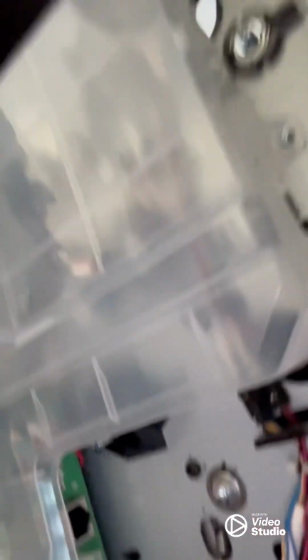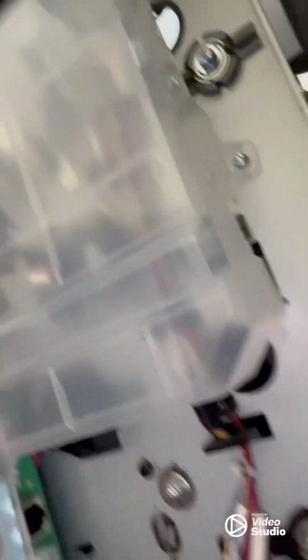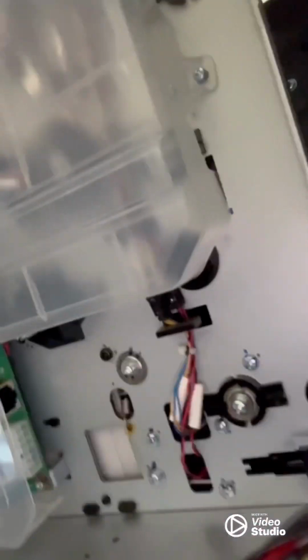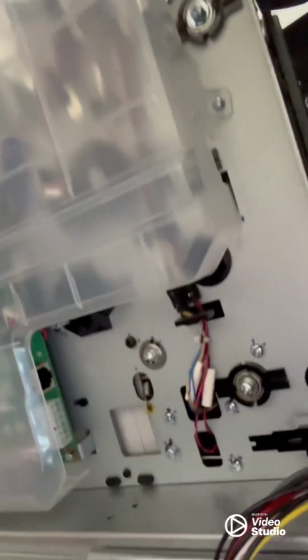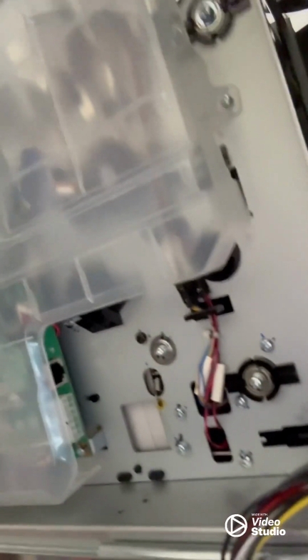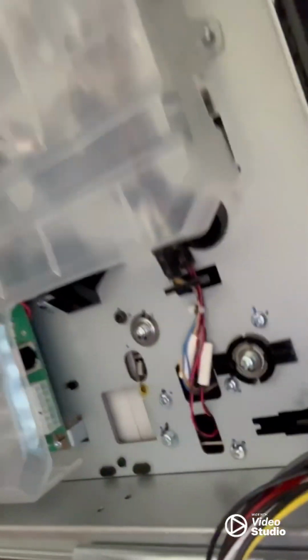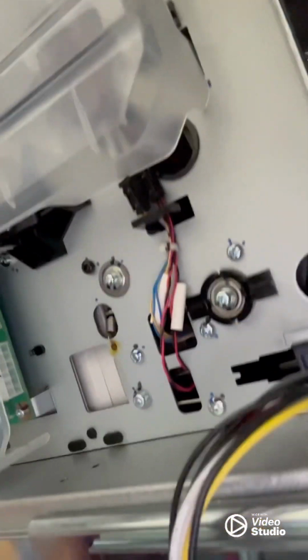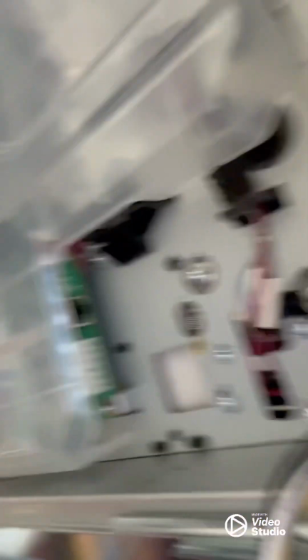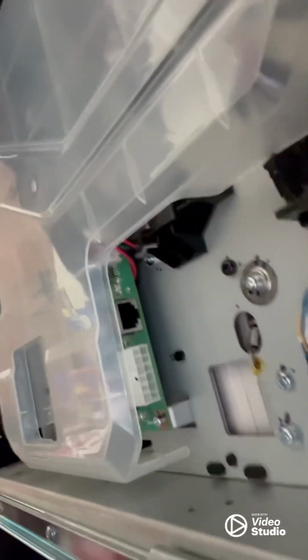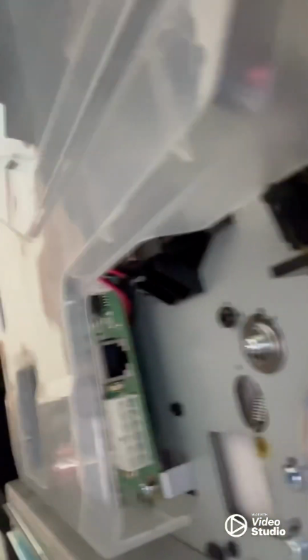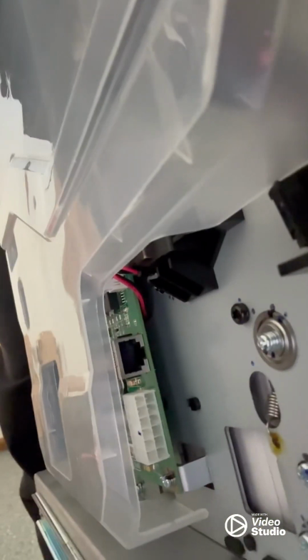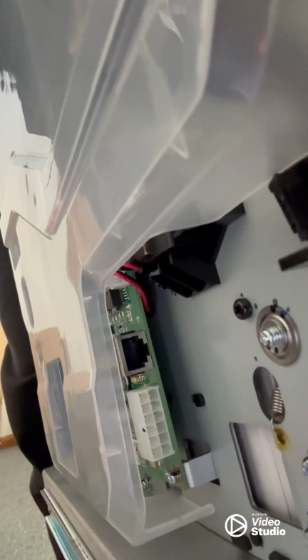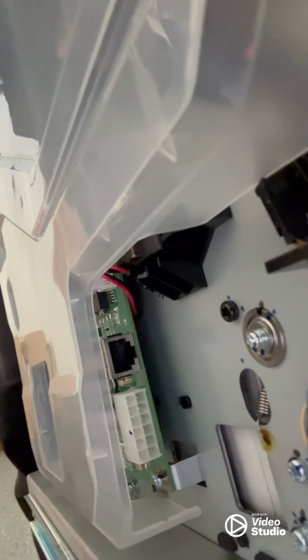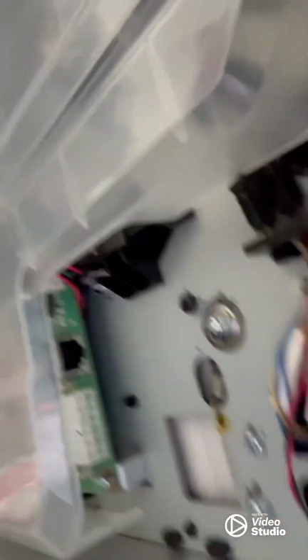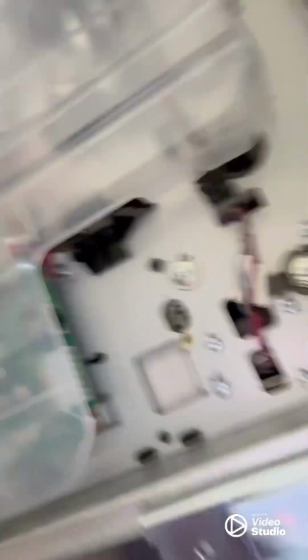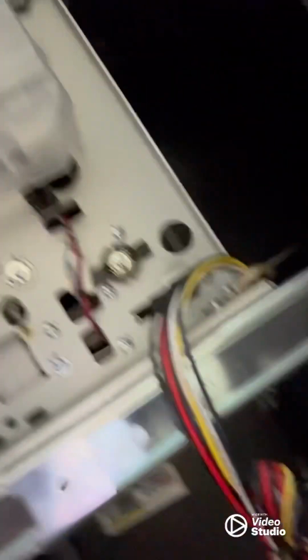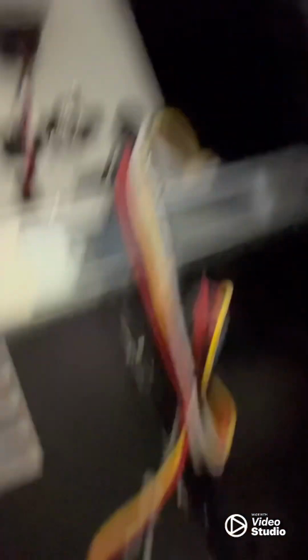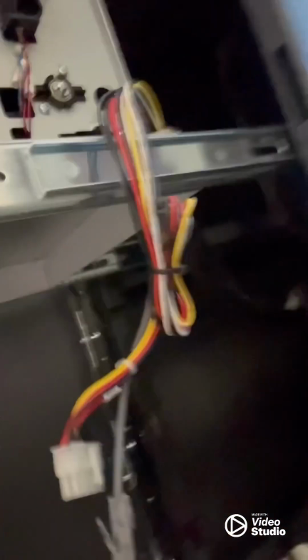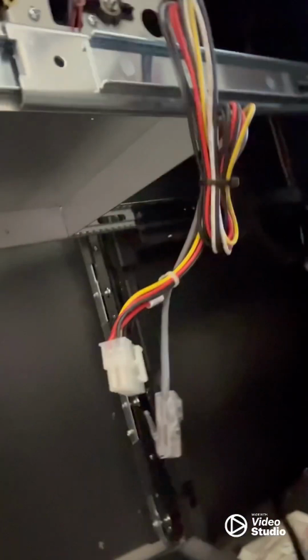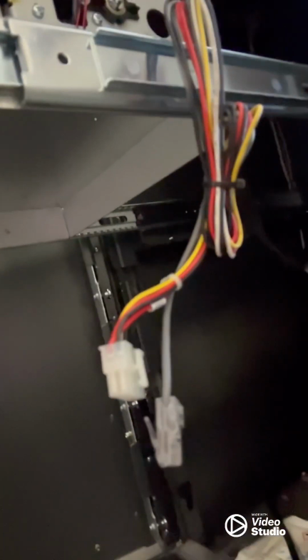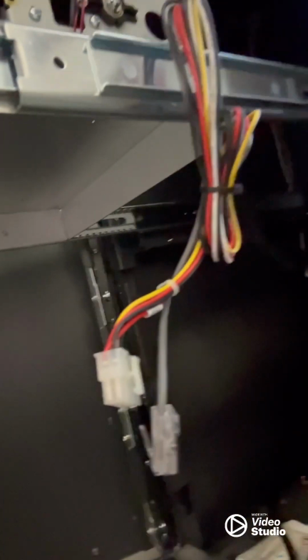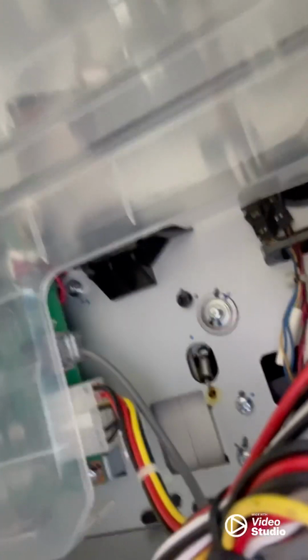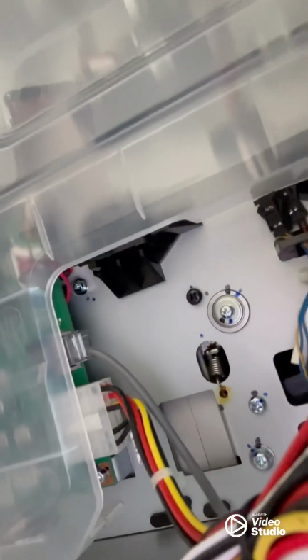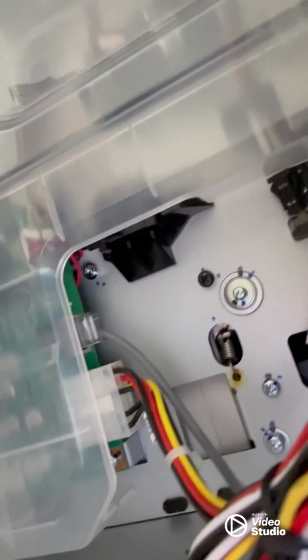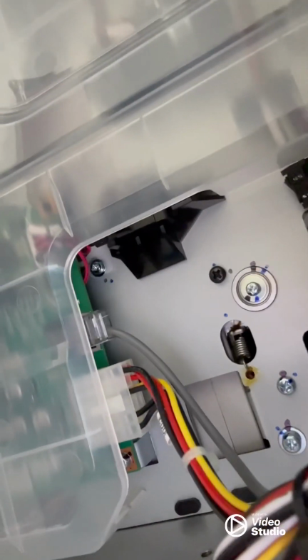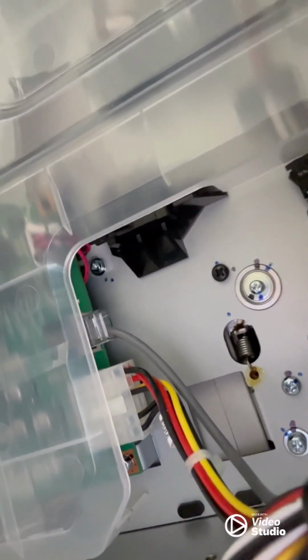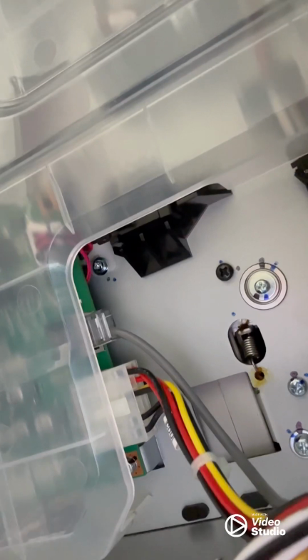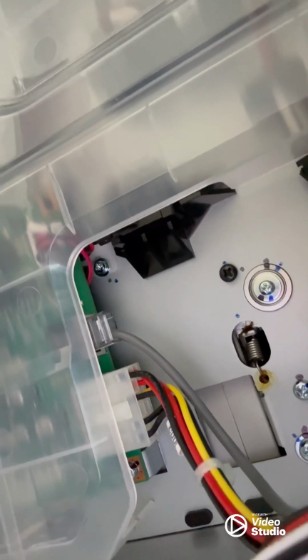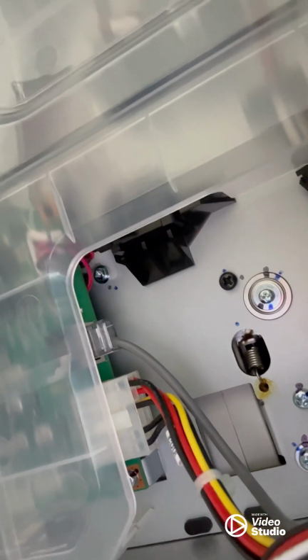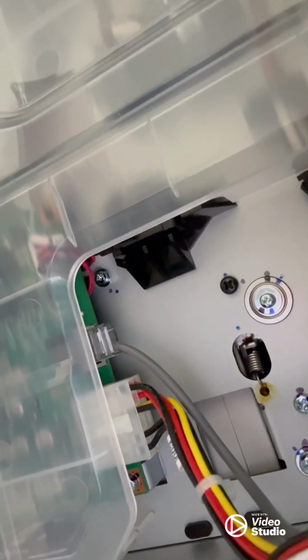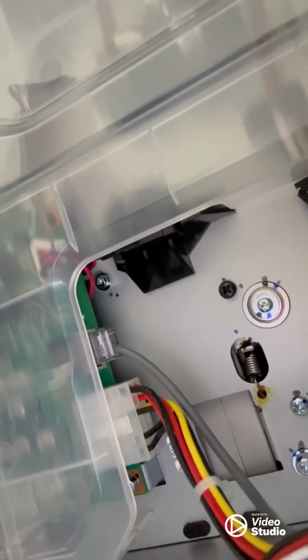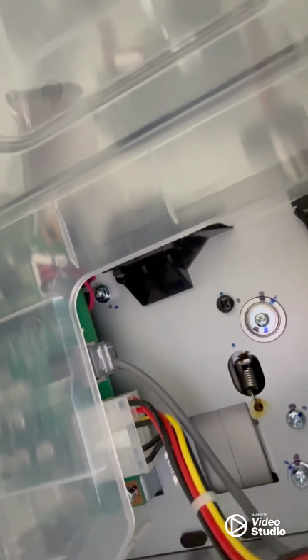Now that our screws are all in, we're going to go ahead and plug it in. These are the two ports I need to plug into, and these are going to be the wires I'm going to plug in. Both our wires are plugged in there, but we're not done yet.